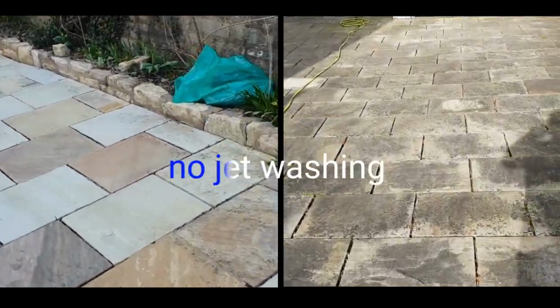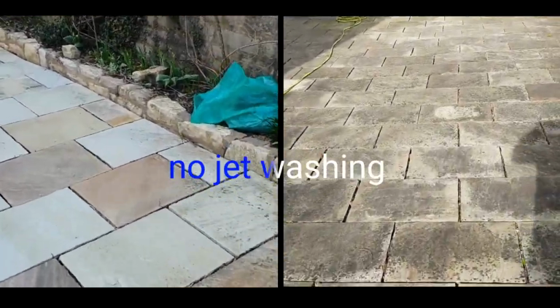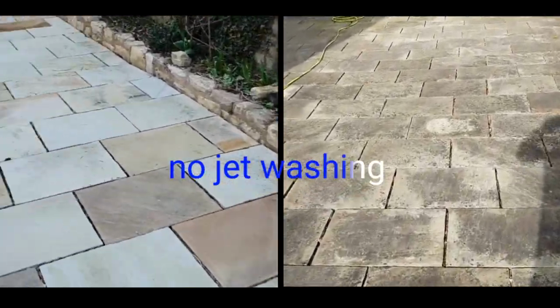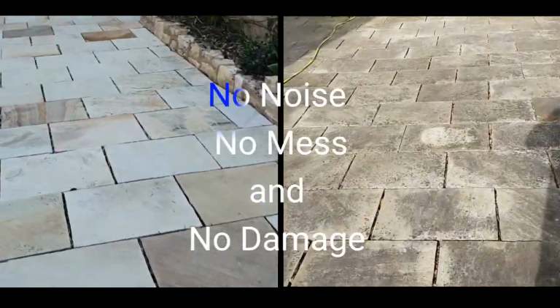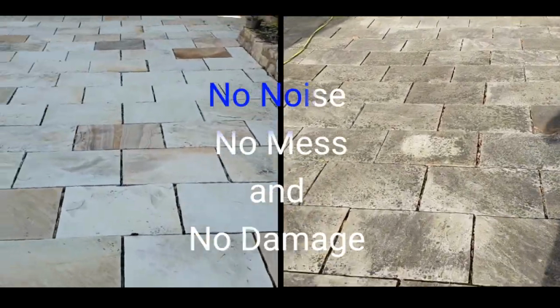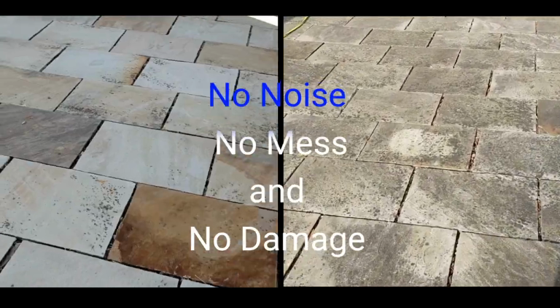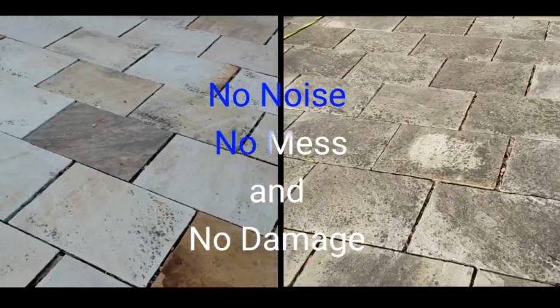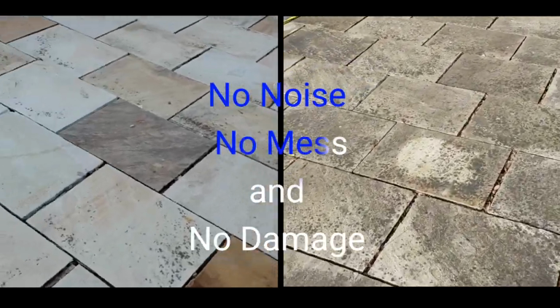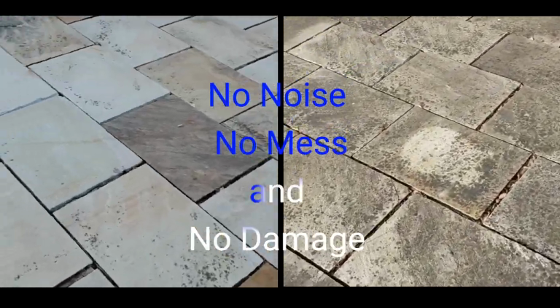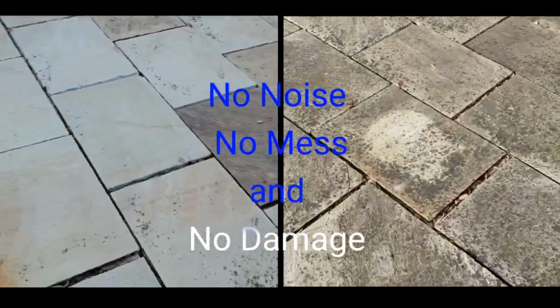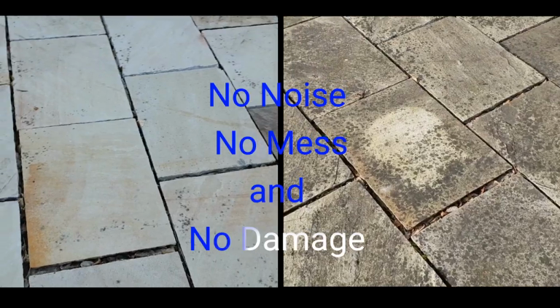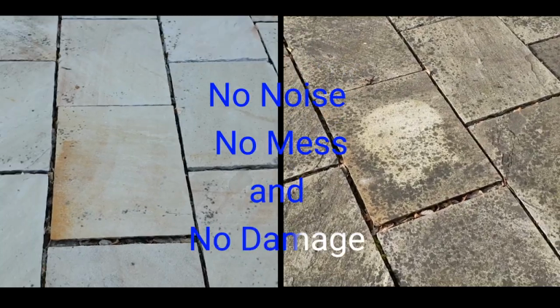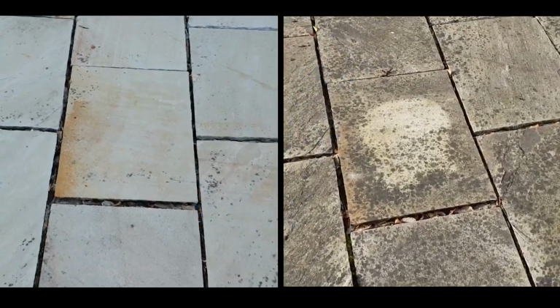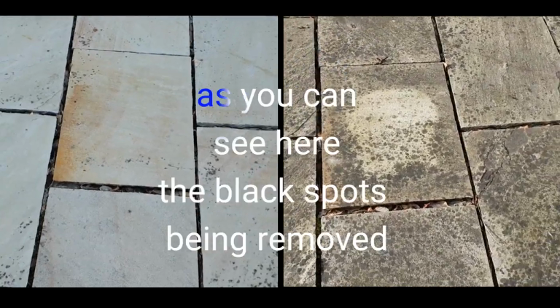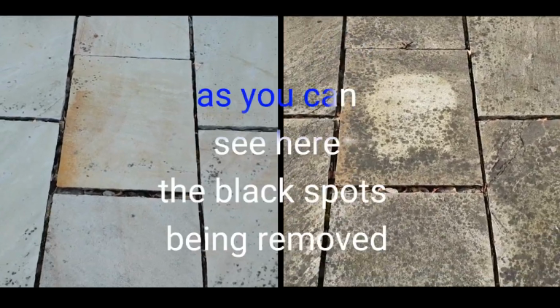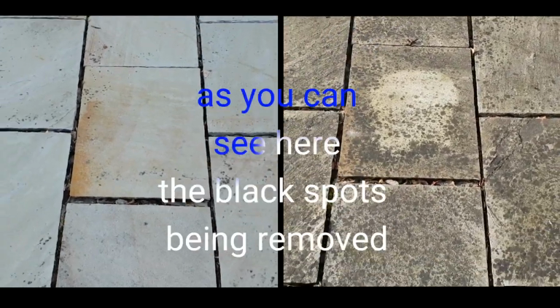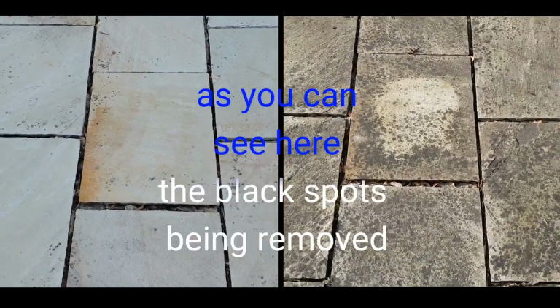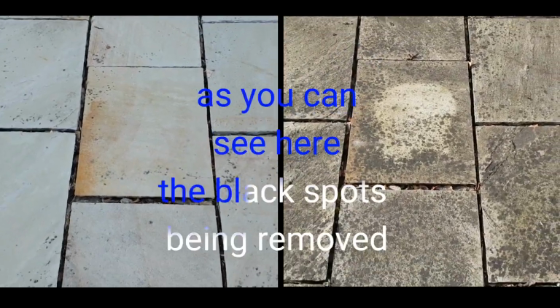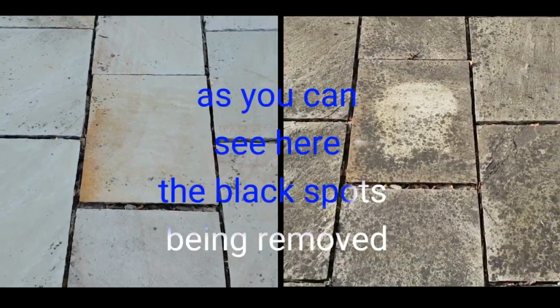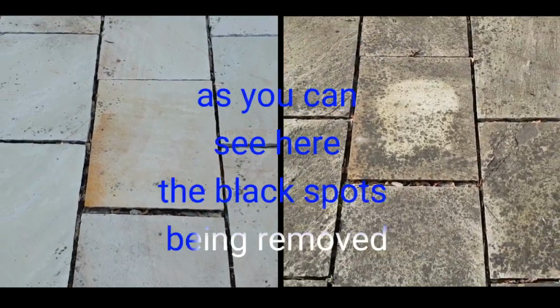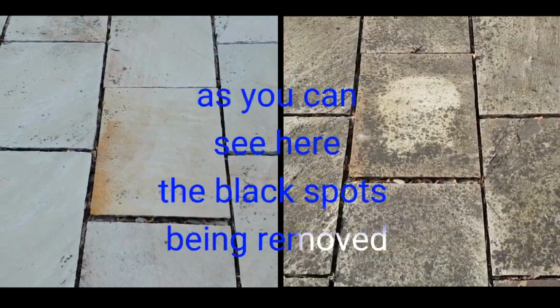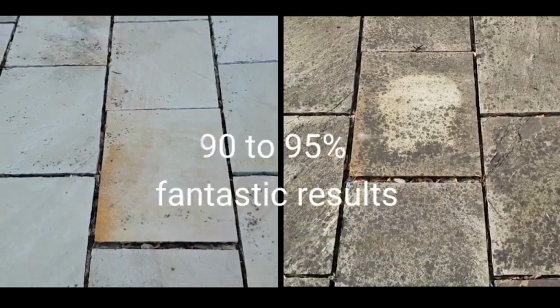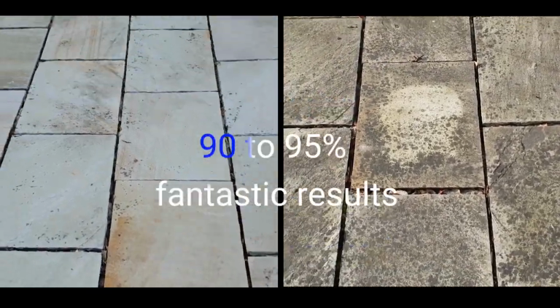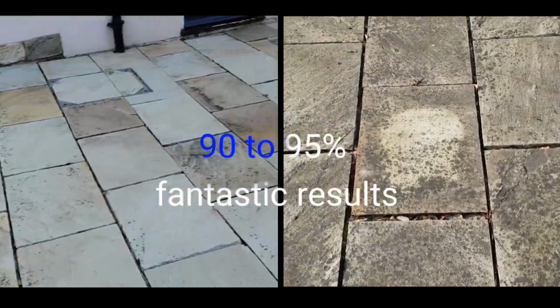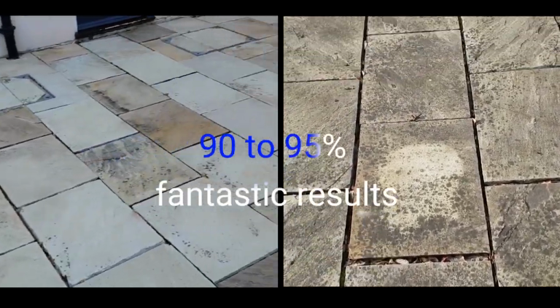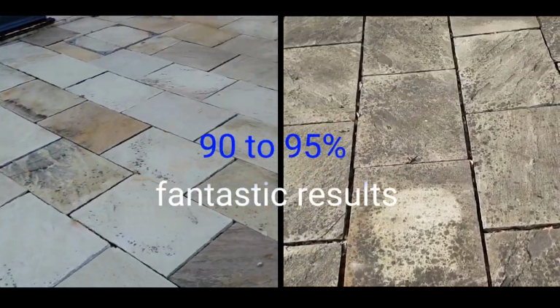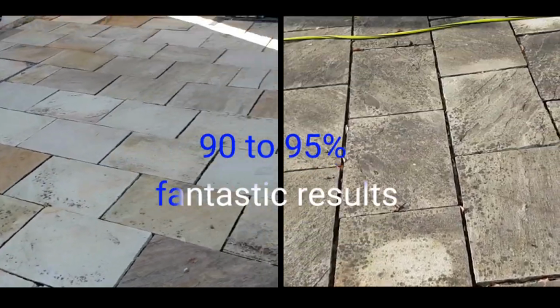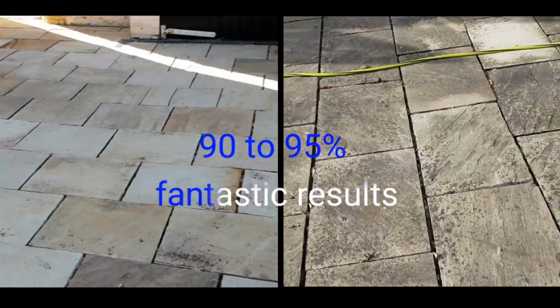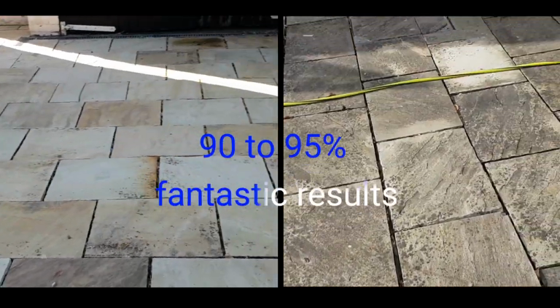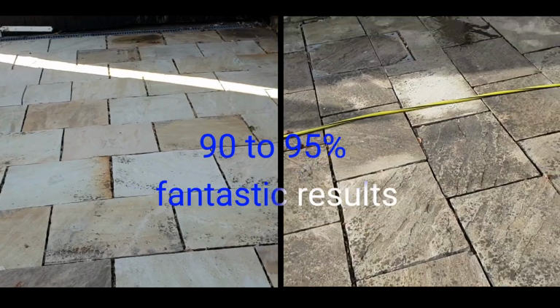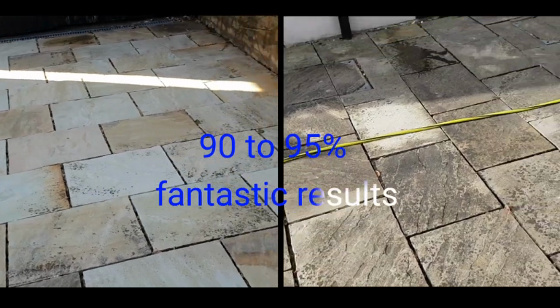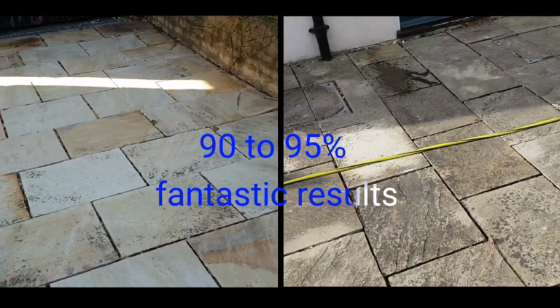No jet washing, no noise, no mess and no damage. As you can see here the black spots being removed 90-95%. Fantastic results.